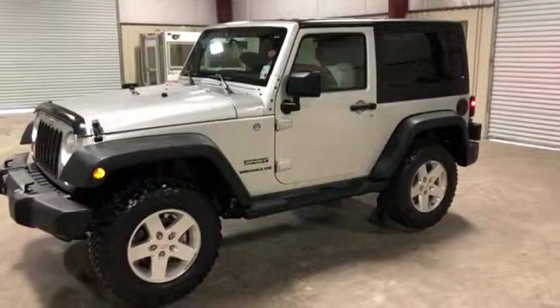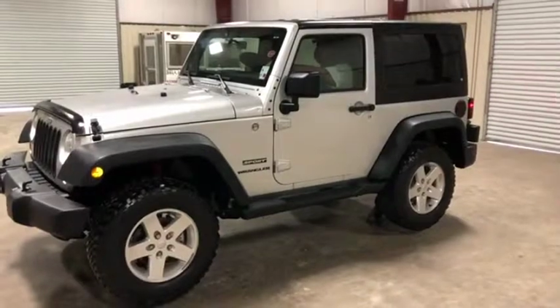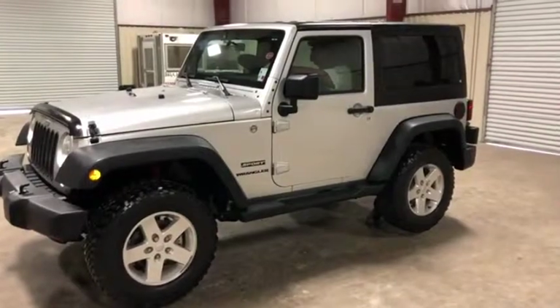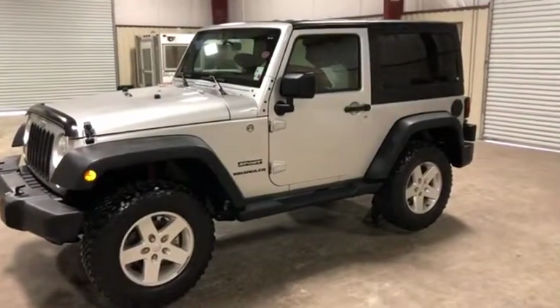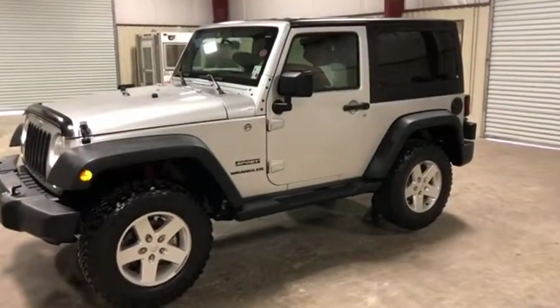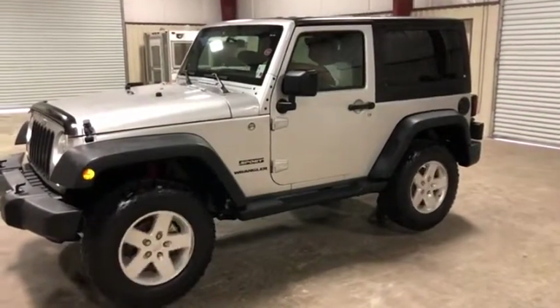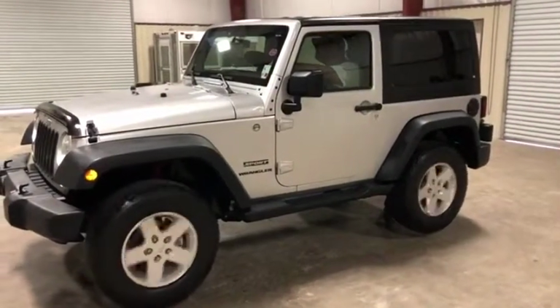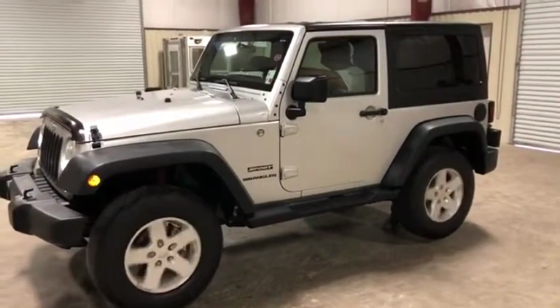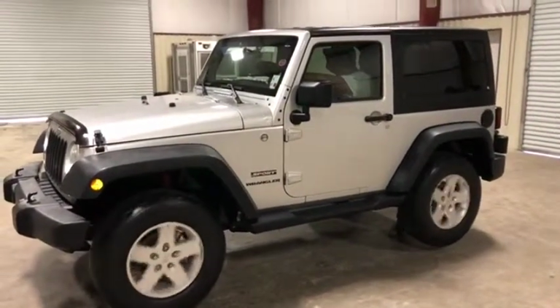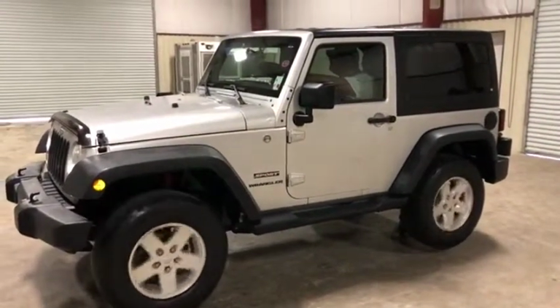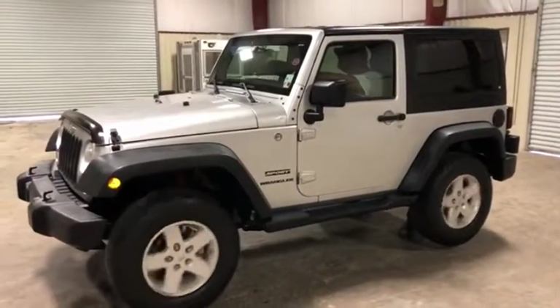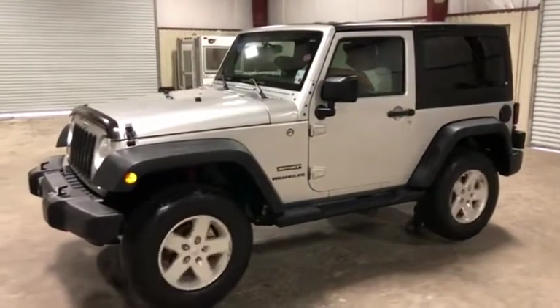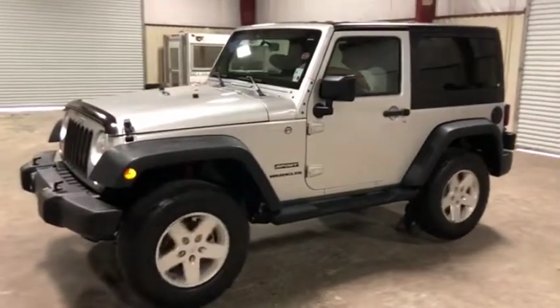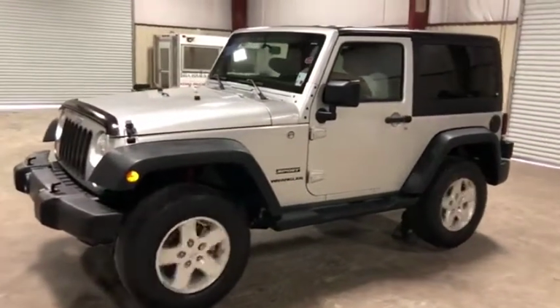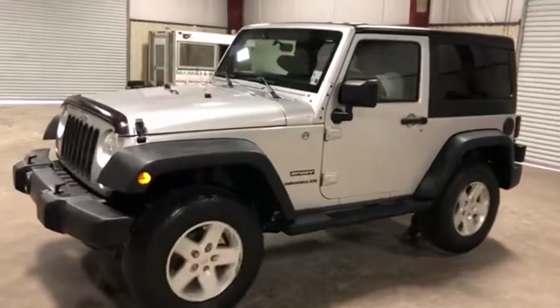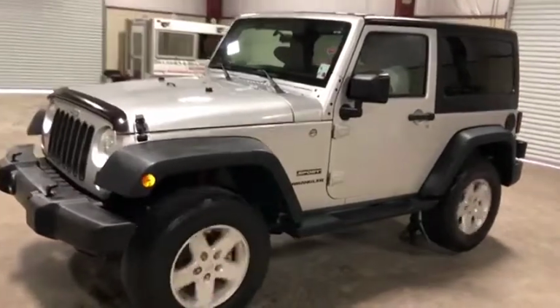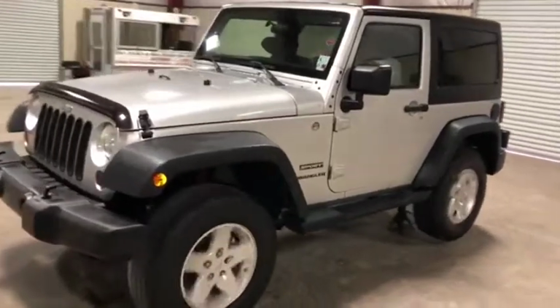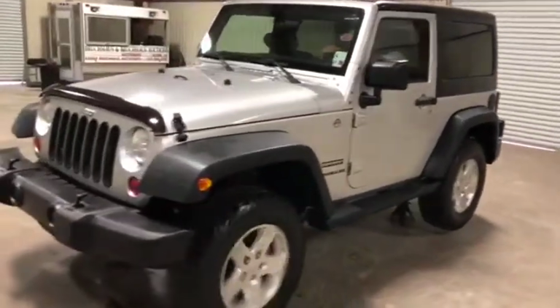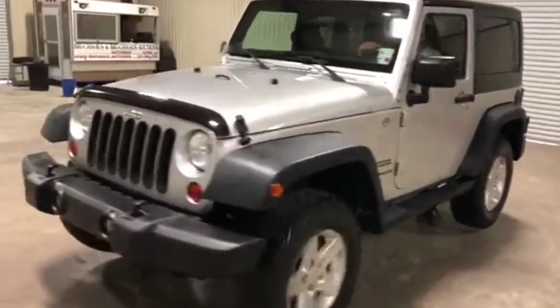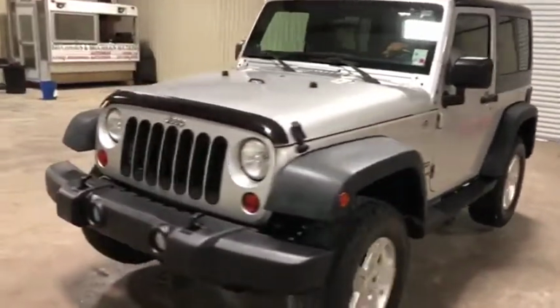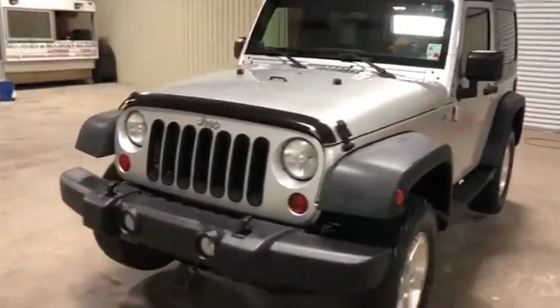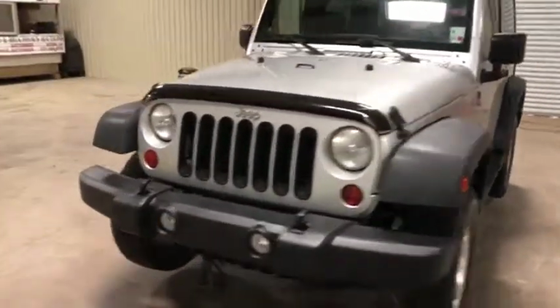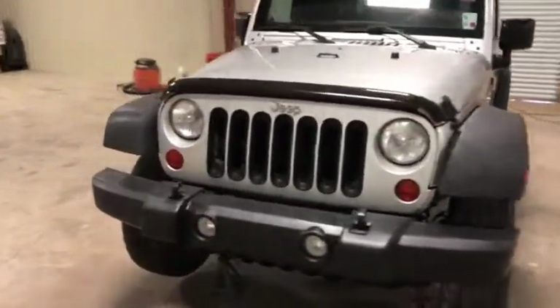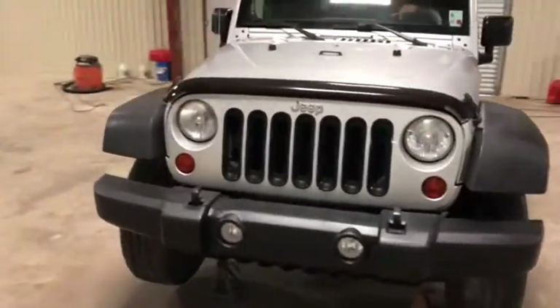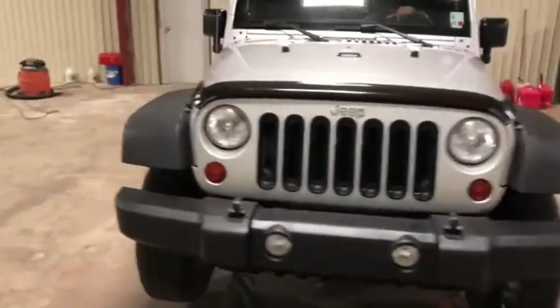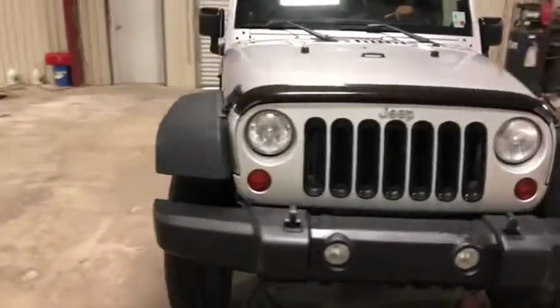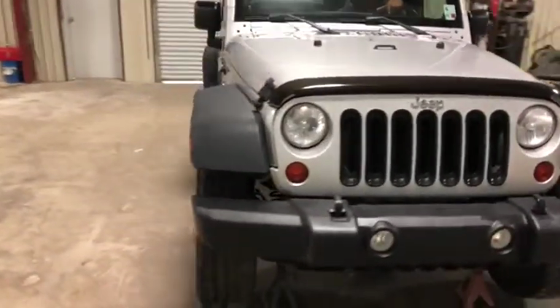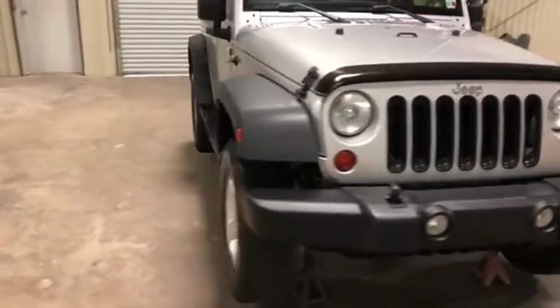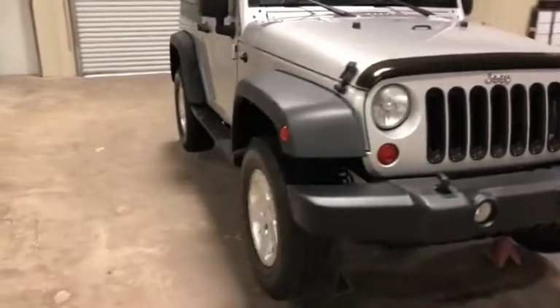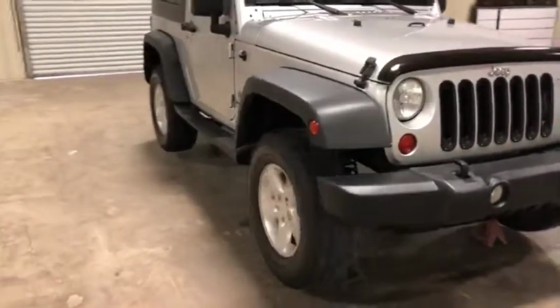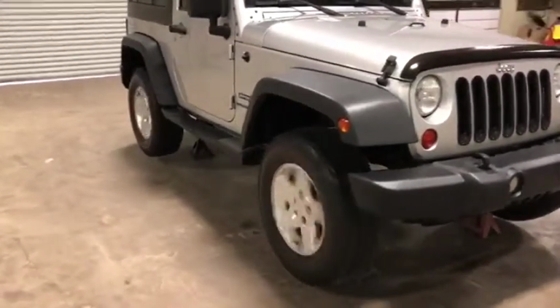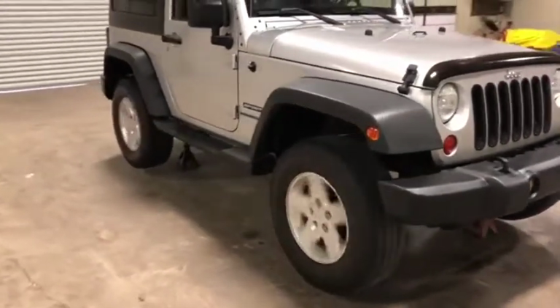We're doing a four-wheel drive video here on this 2012 Jeep Wrangler Sport Edition. You can see the four-wheel drive is working here on the driver's side. I'm going to walk around to the passenger side here, so you can see it is, in fact, working on this side as well.